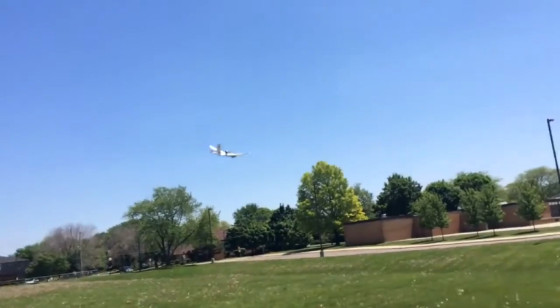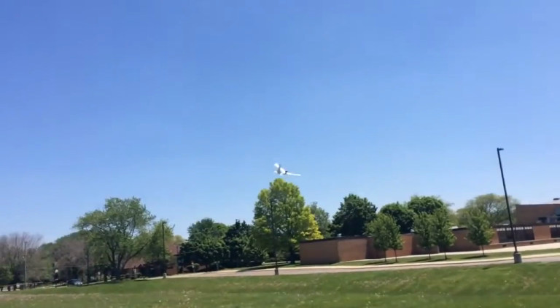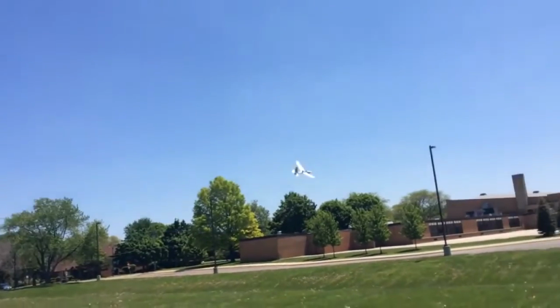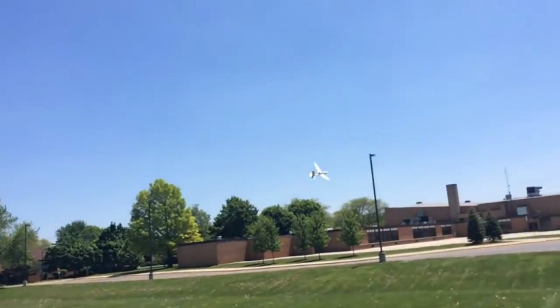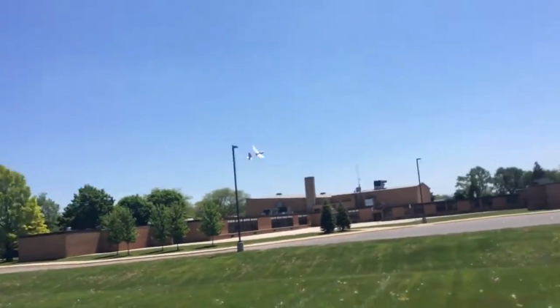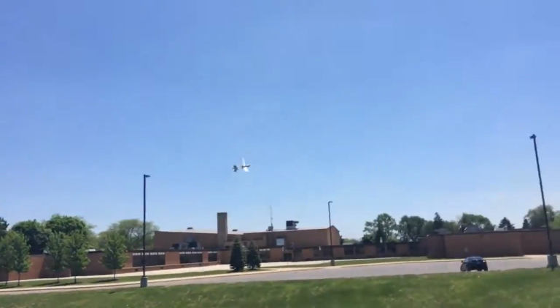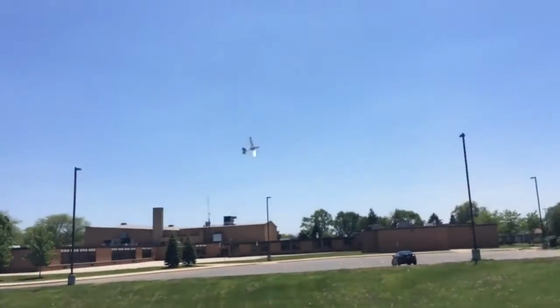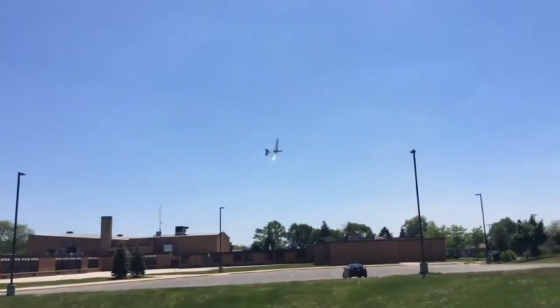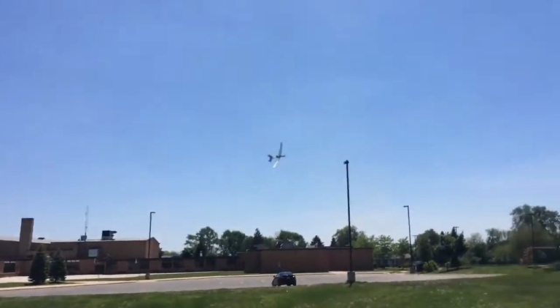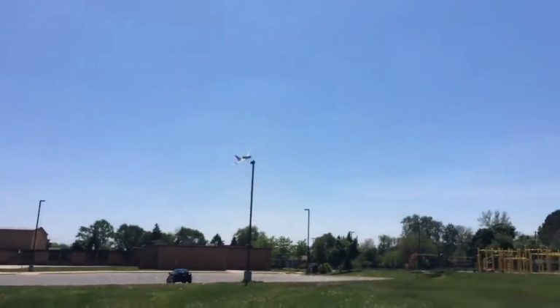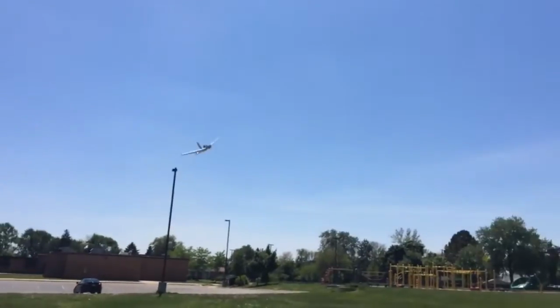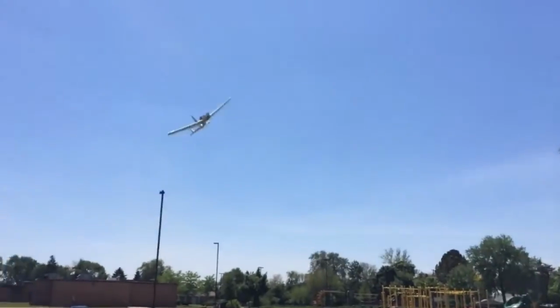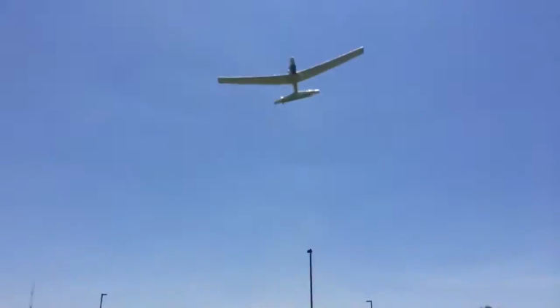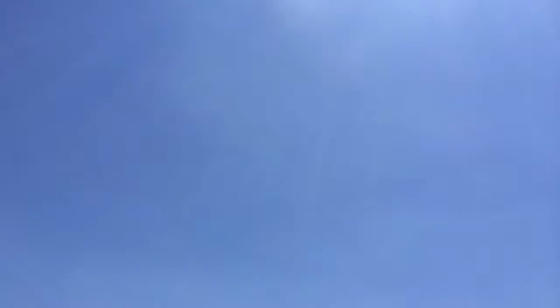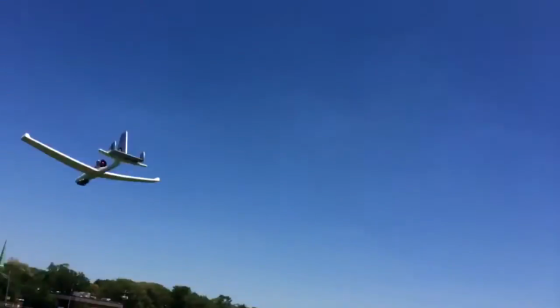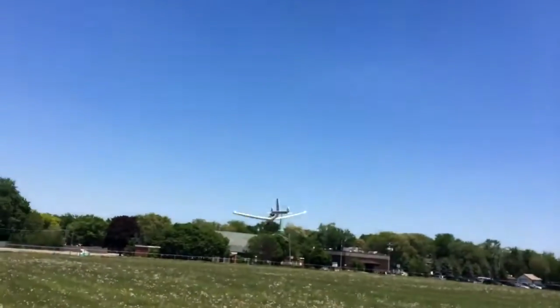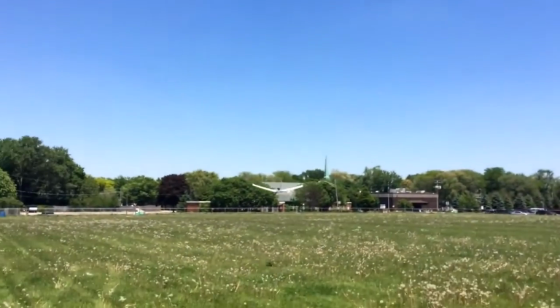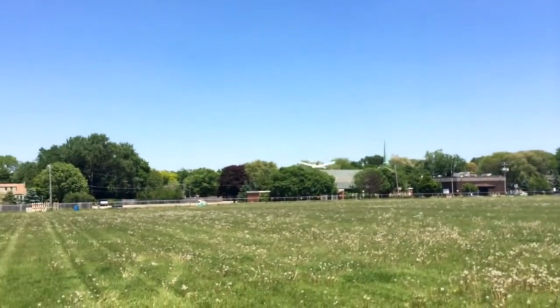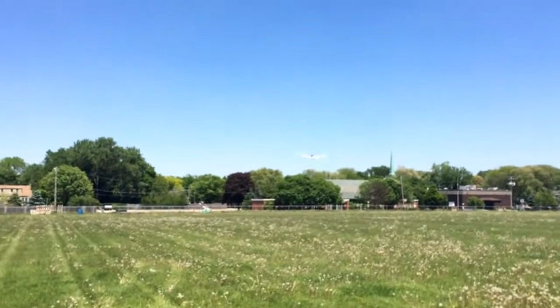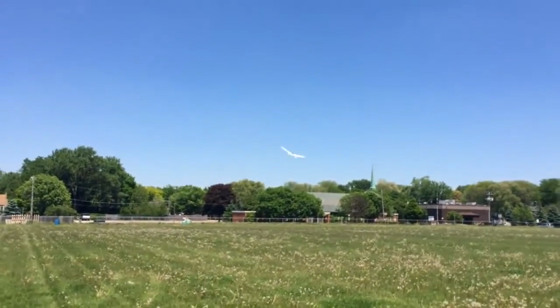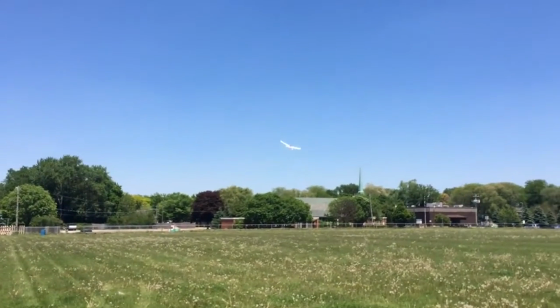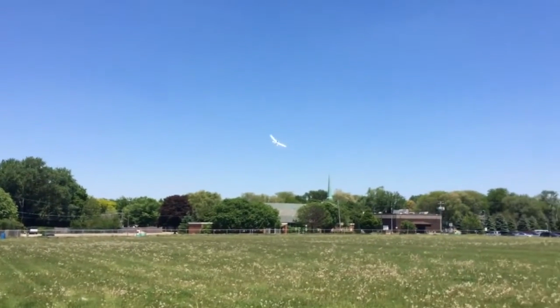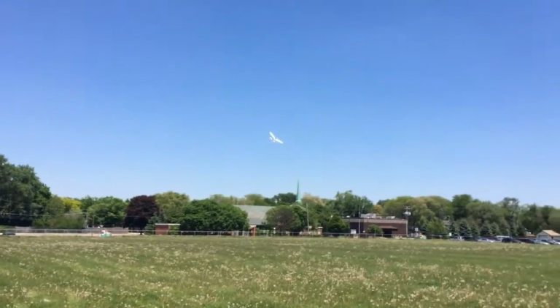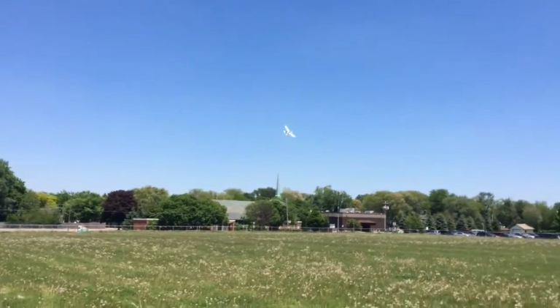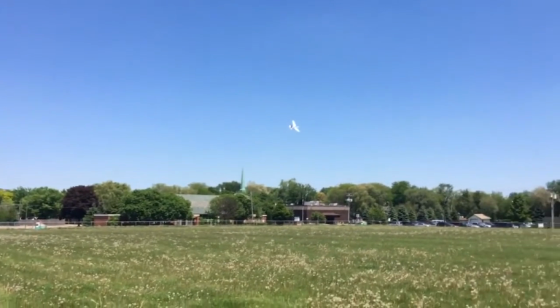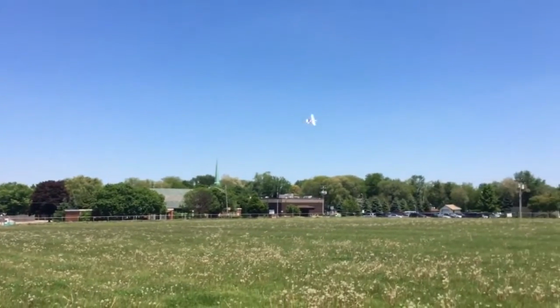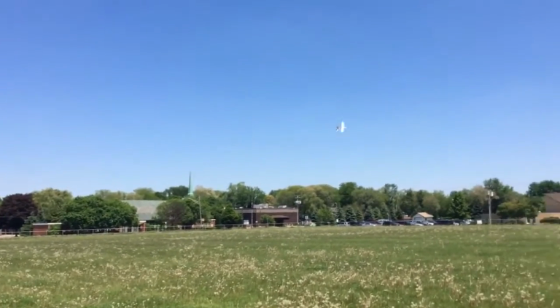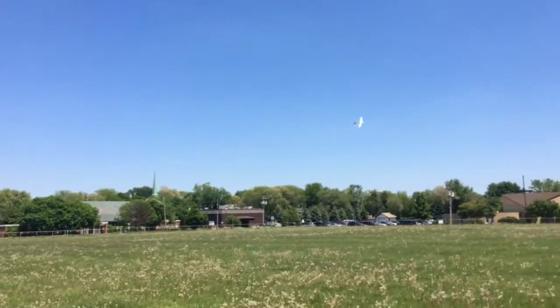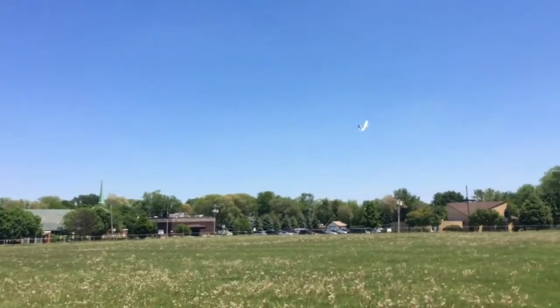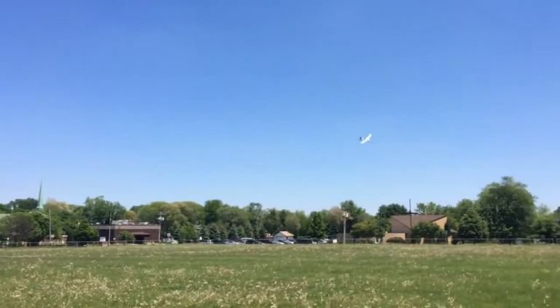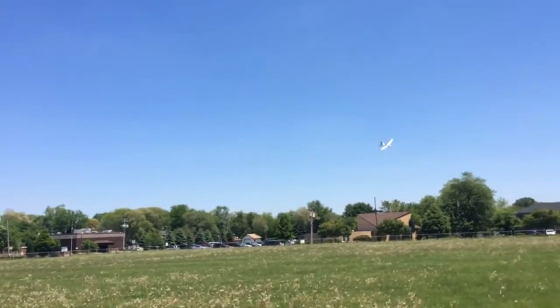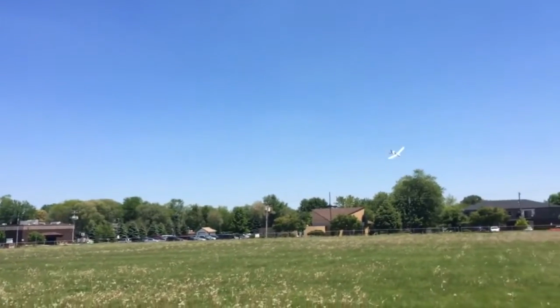Is it easy to fly, you think? It's pretty easy. I've dreamt about doing this kind of thing for a long time. Well, you did it. I know.